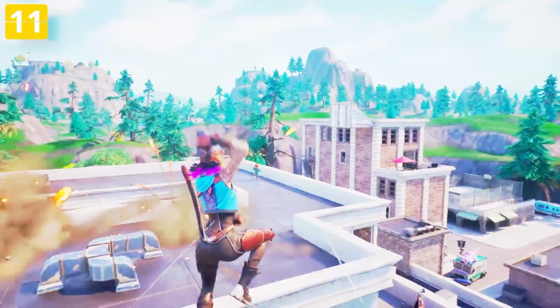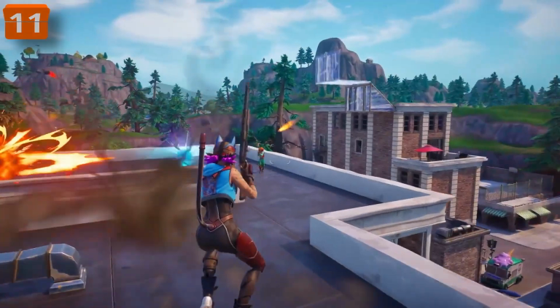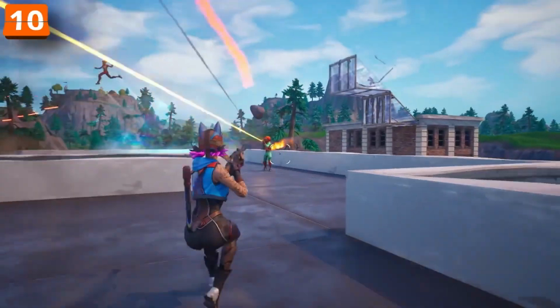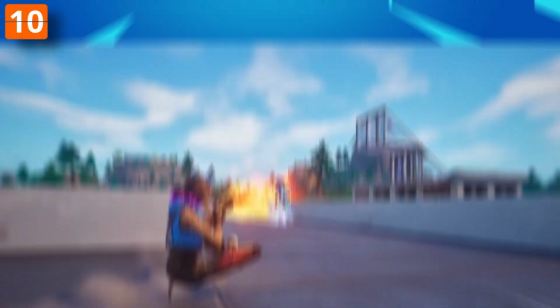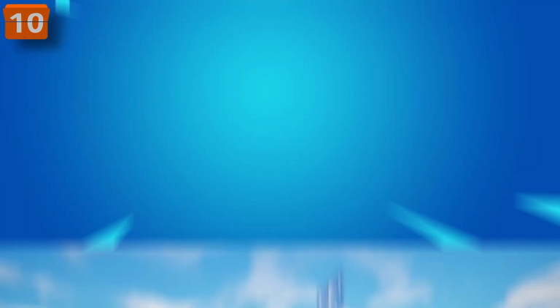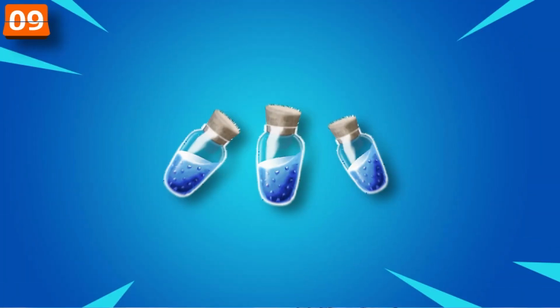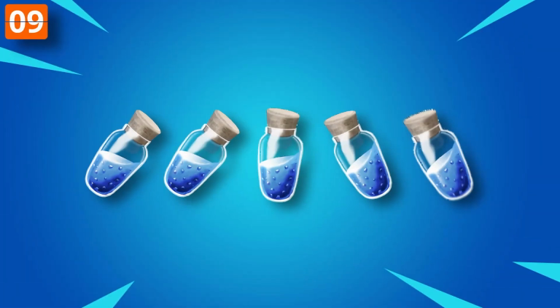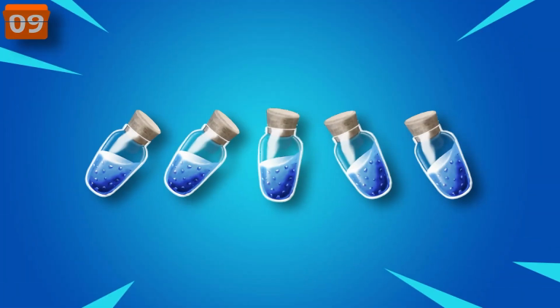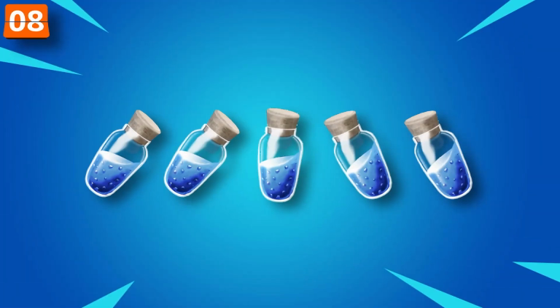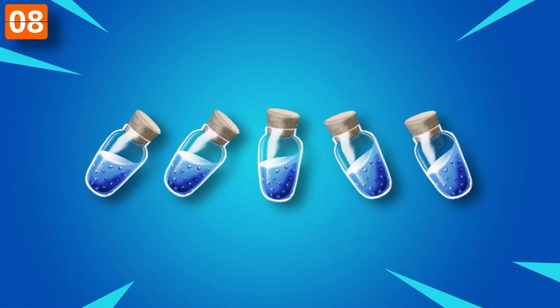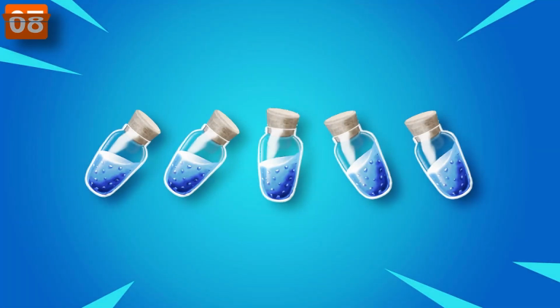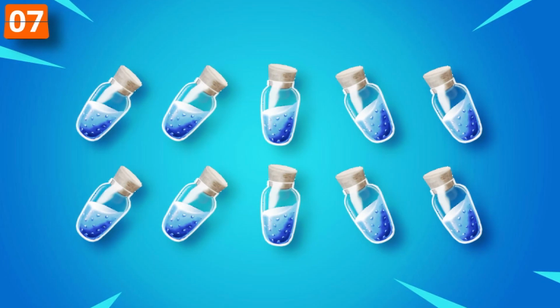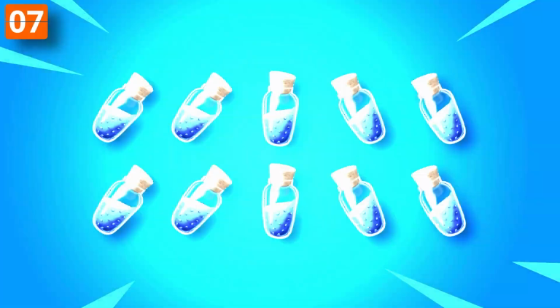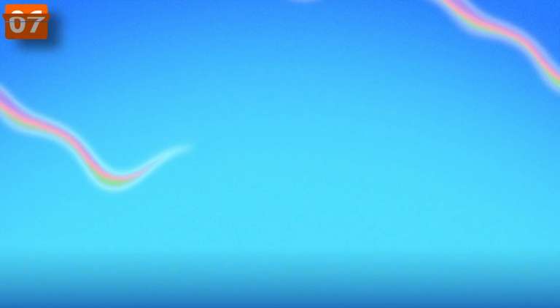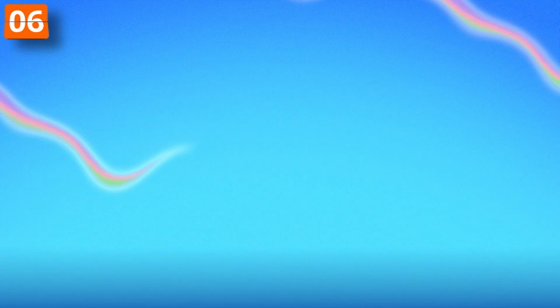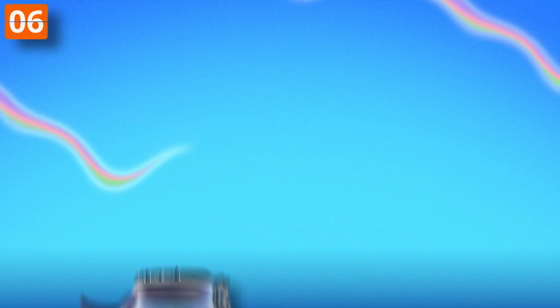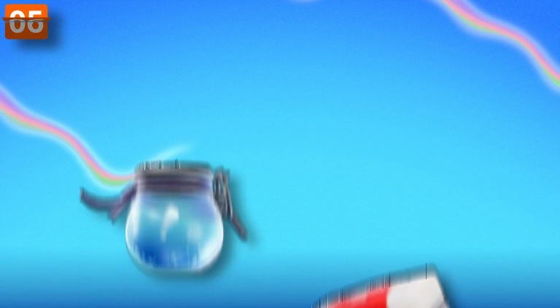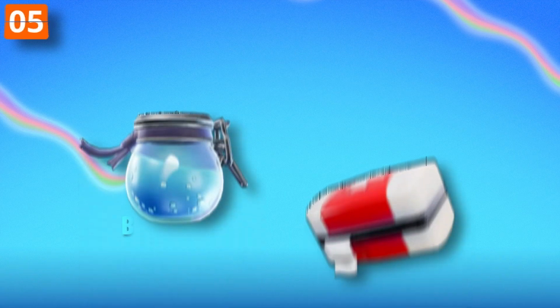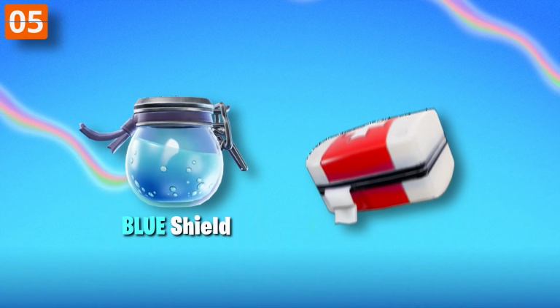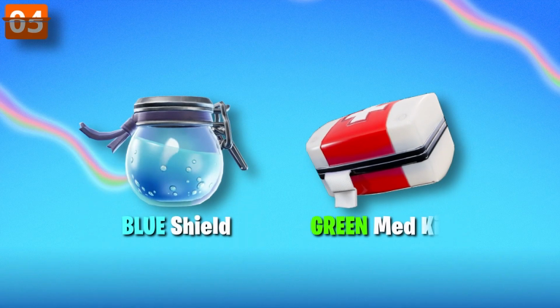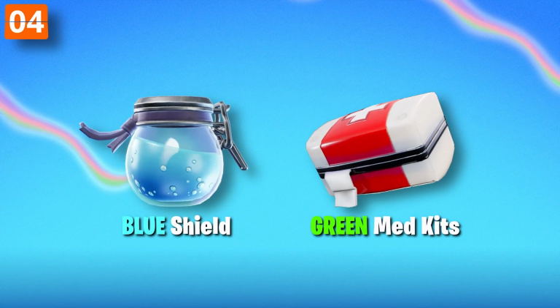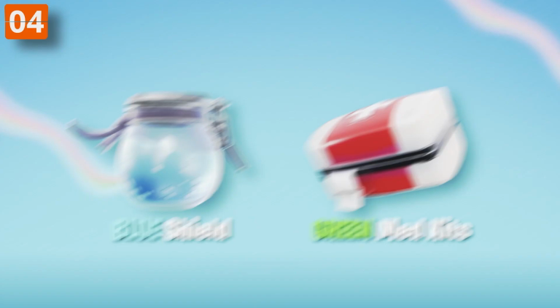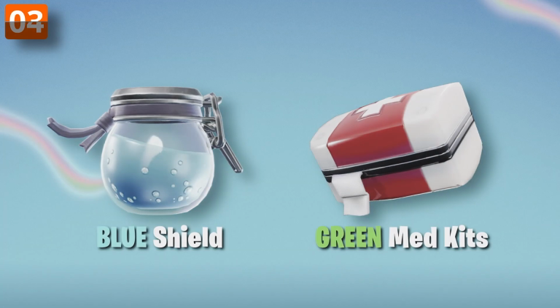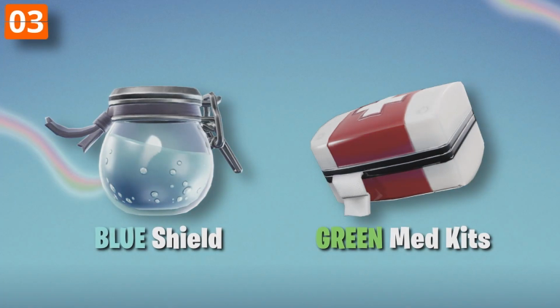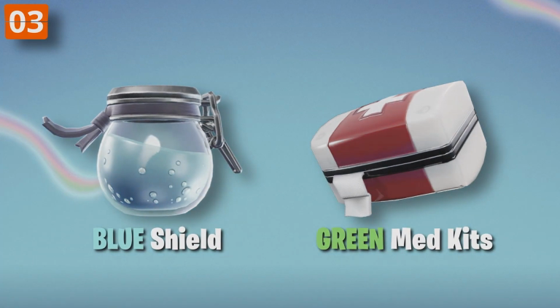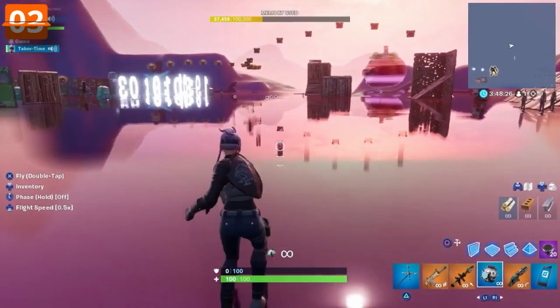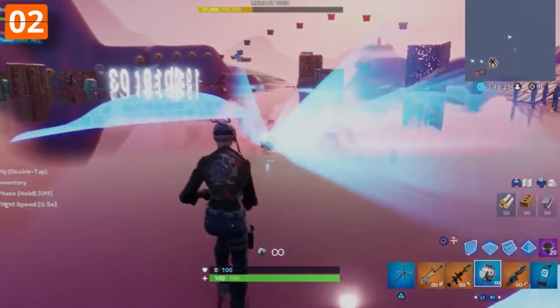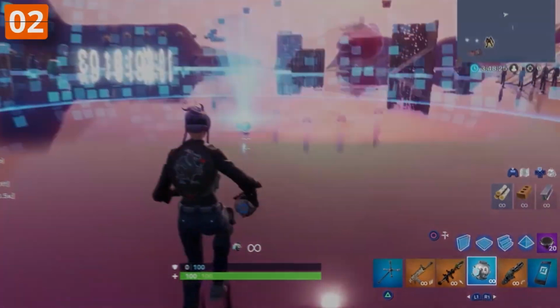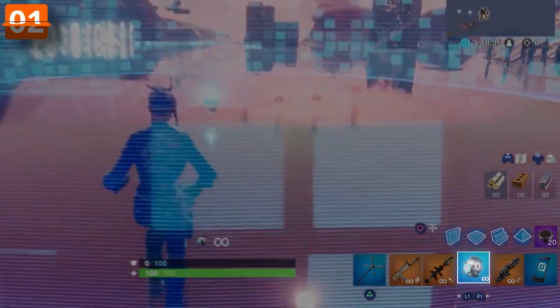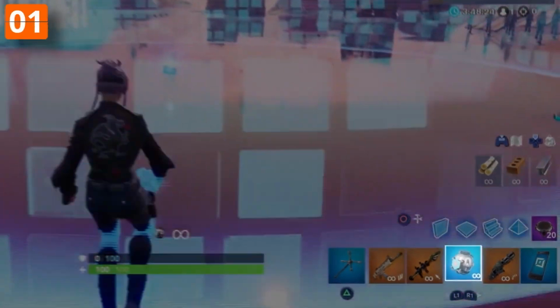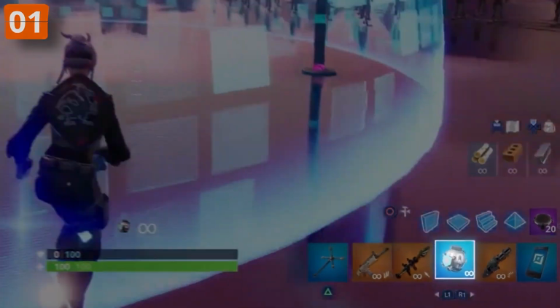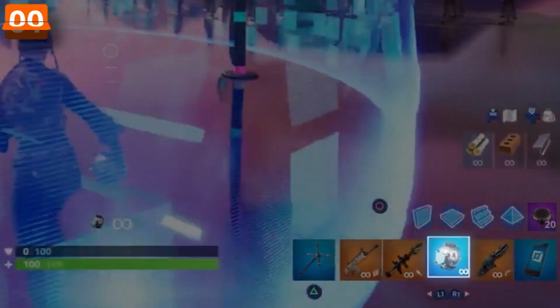In Chapter 1, you could carry up to 5 Big Shield, and Mini Shield had a limit of 10. Today we all know them as Blue Shield and Green Med Kits, but it wasn't always like that — they used to be grey rarity for a while.